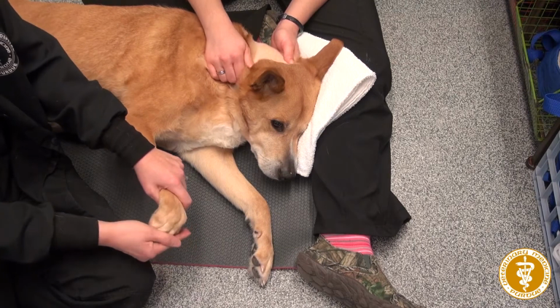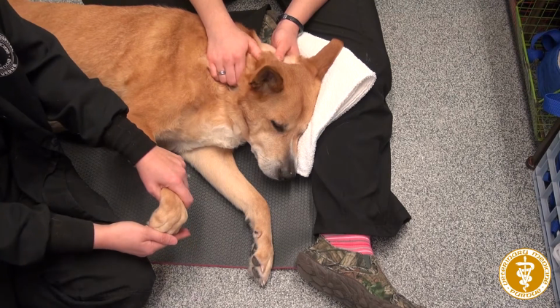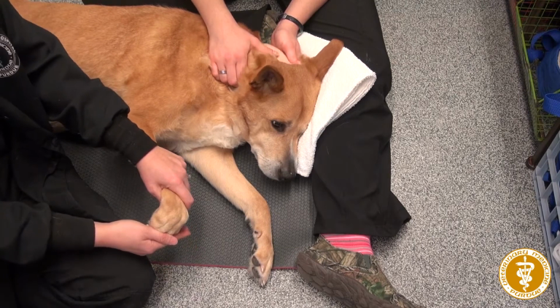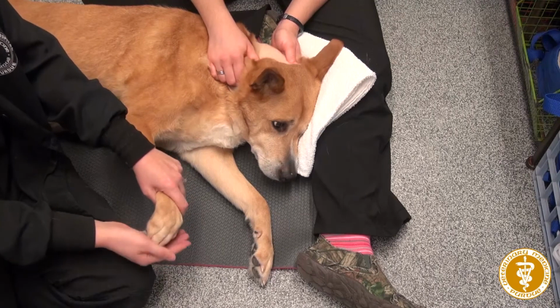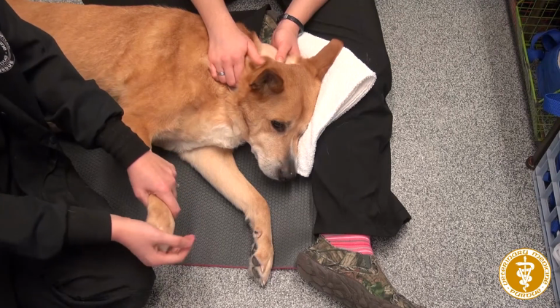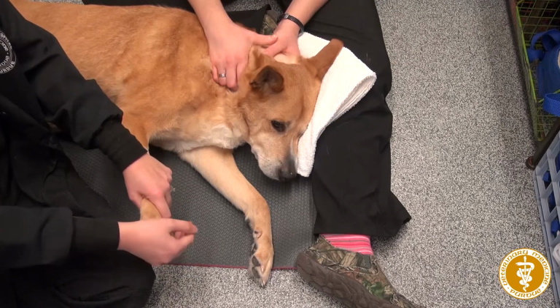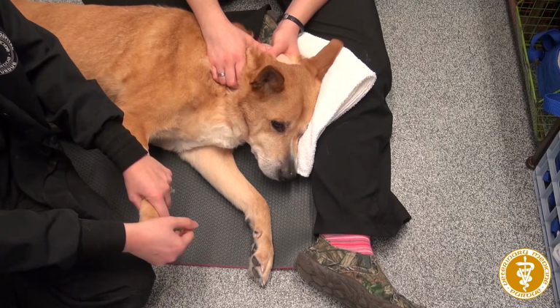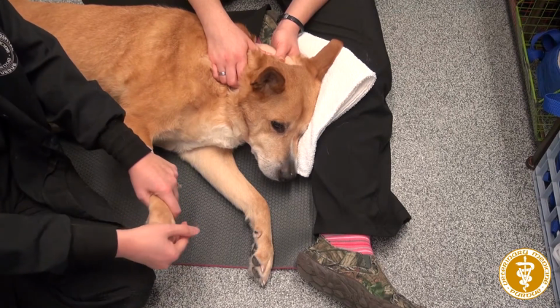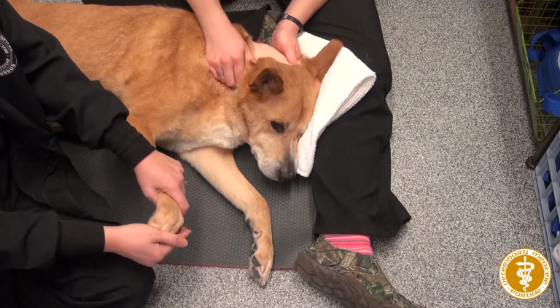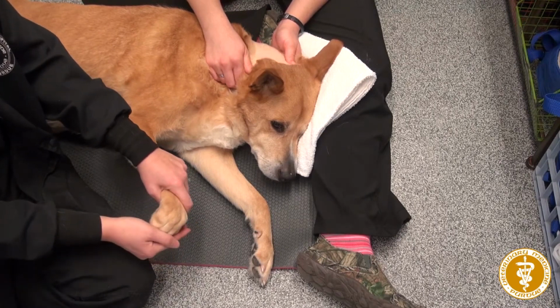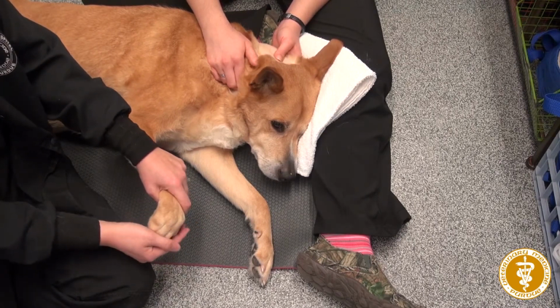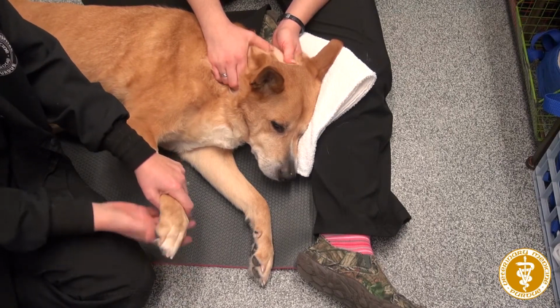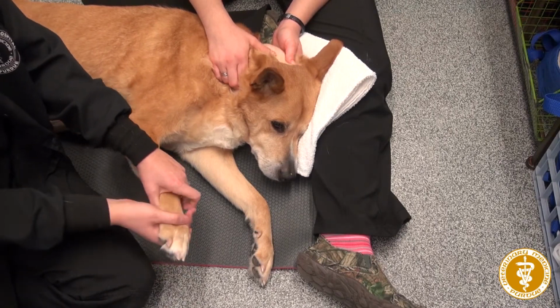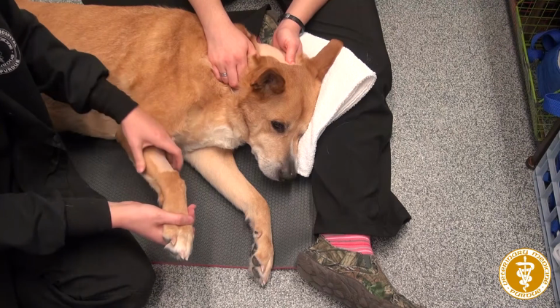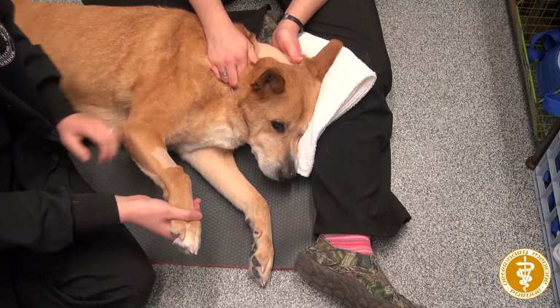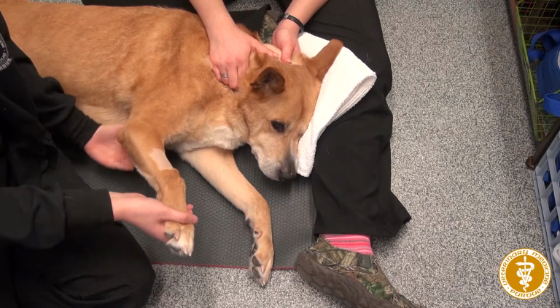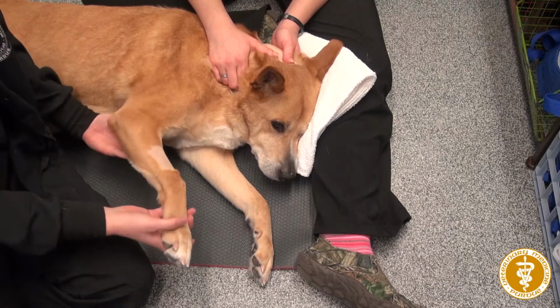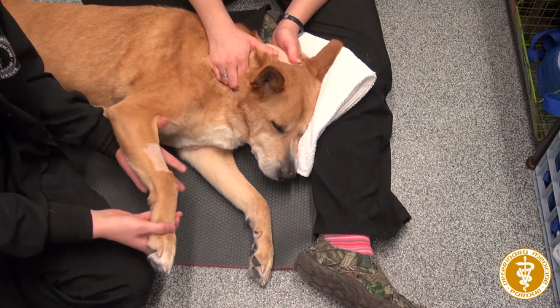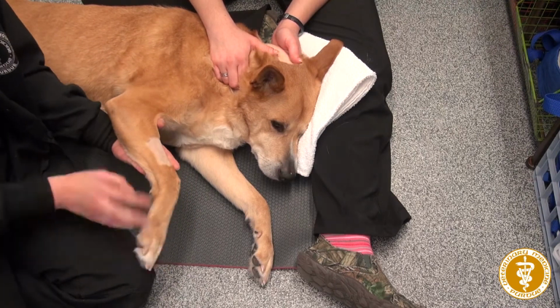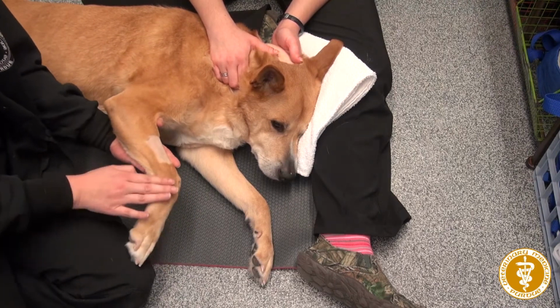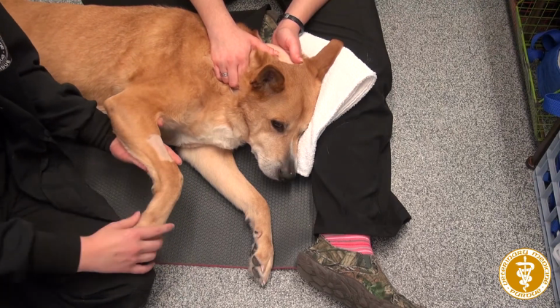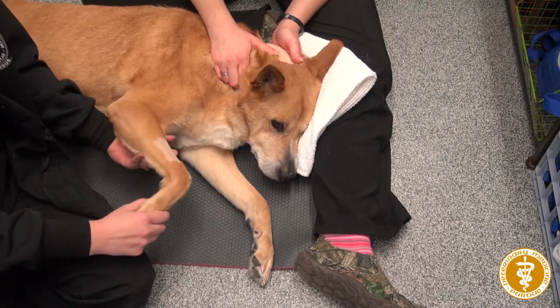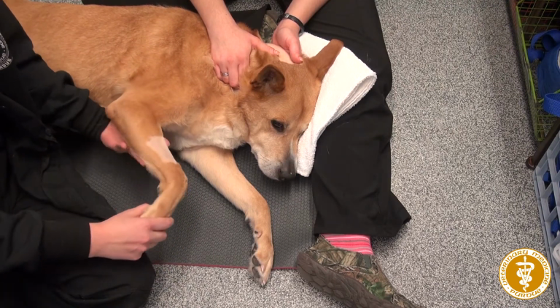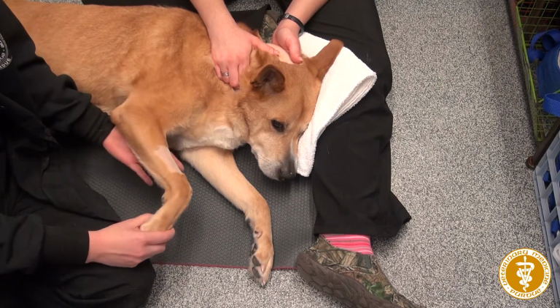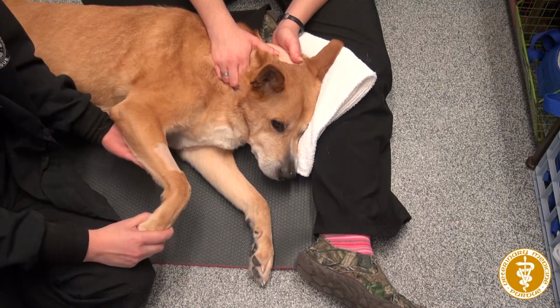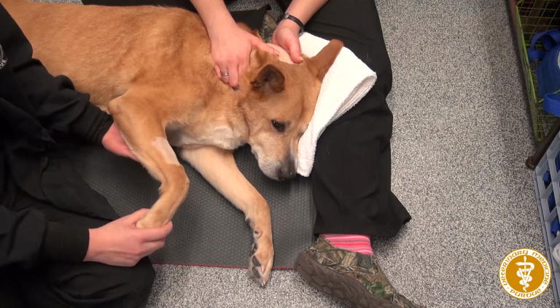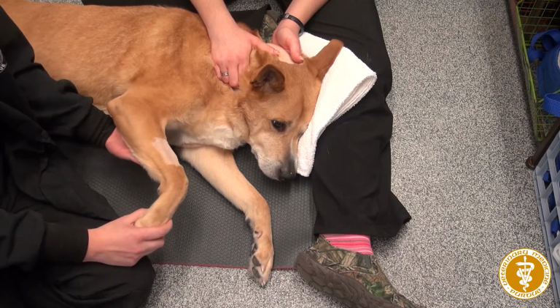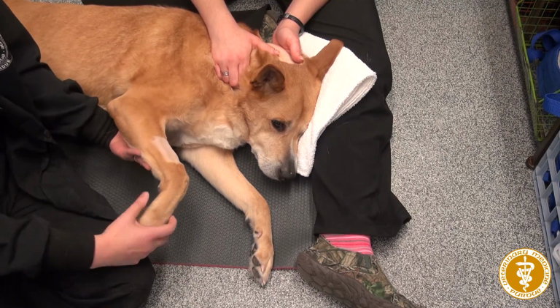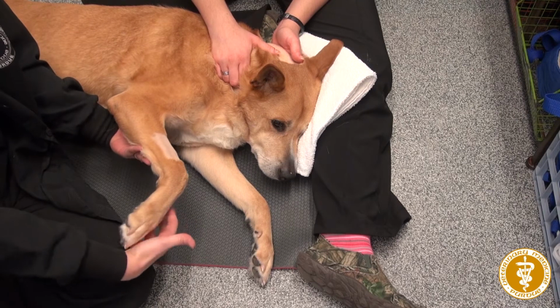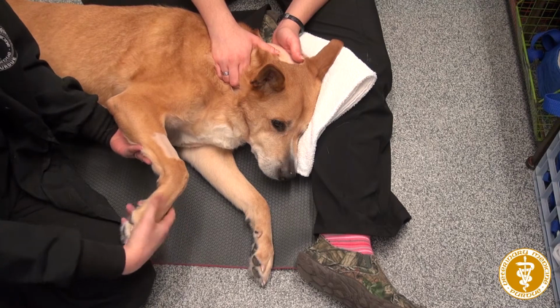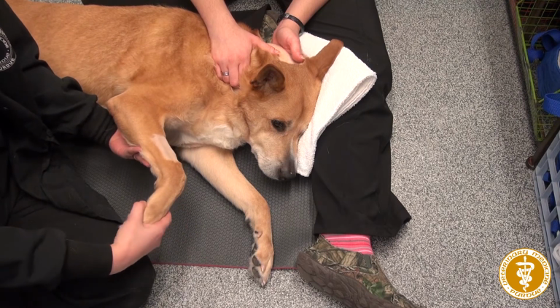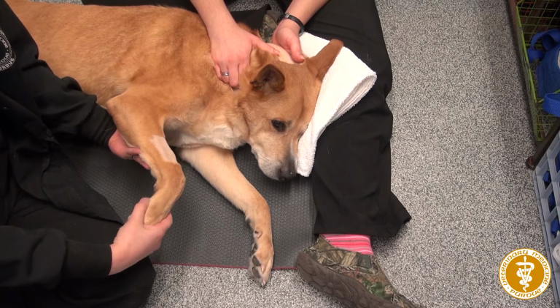You're just going to do it slowly — the dog will tell you if it hurts. Then you're going to do the carpus joint right here. I just brace the leg up here and then hold the foot.